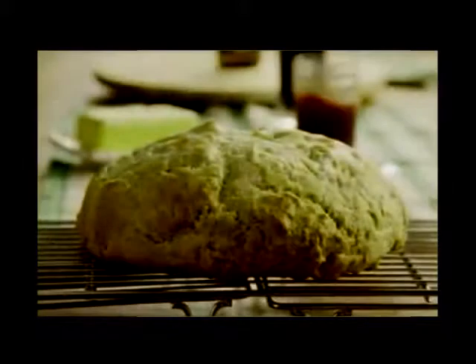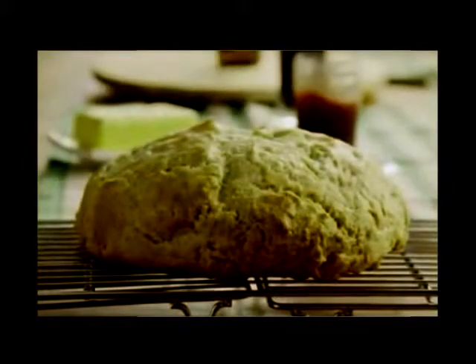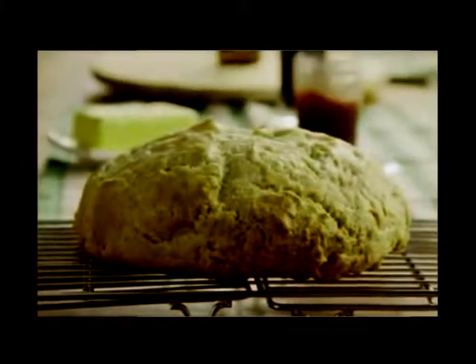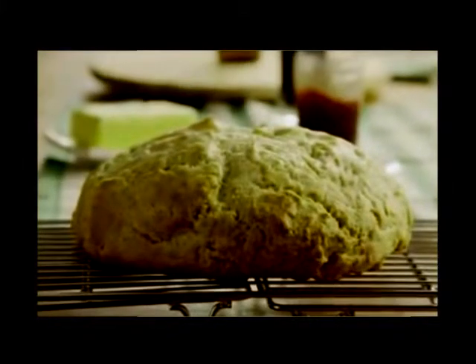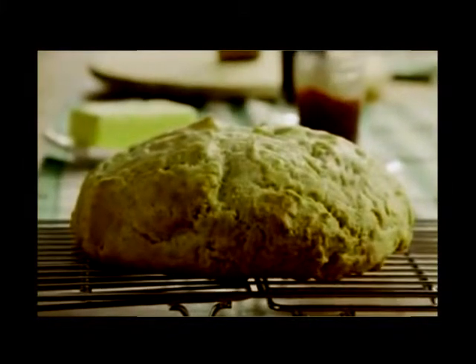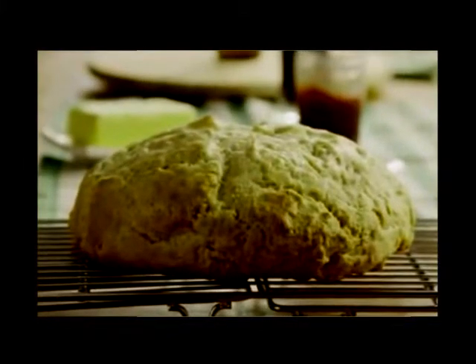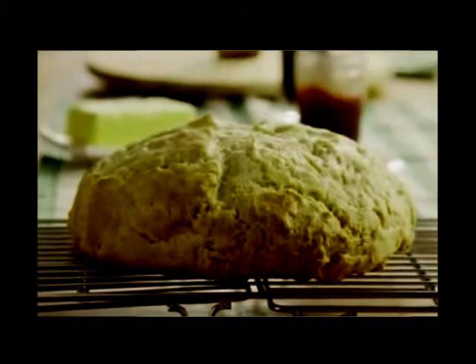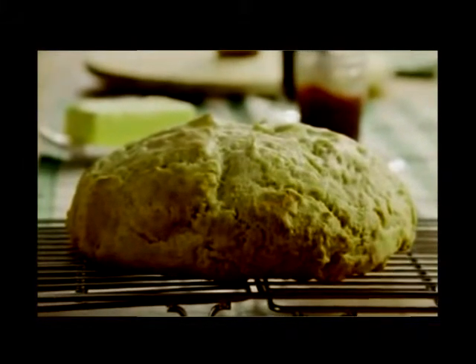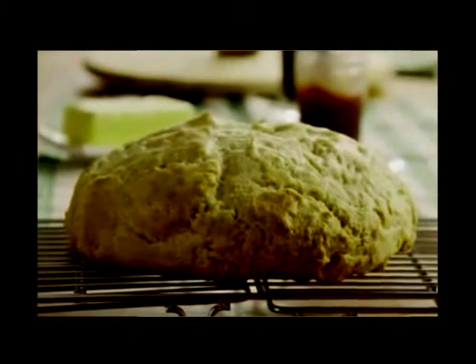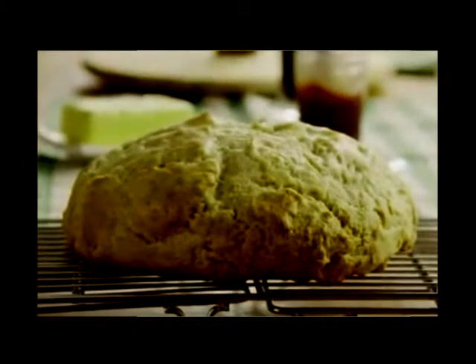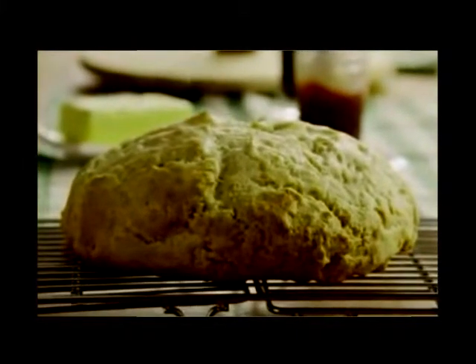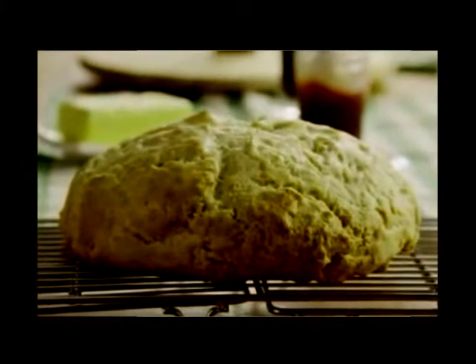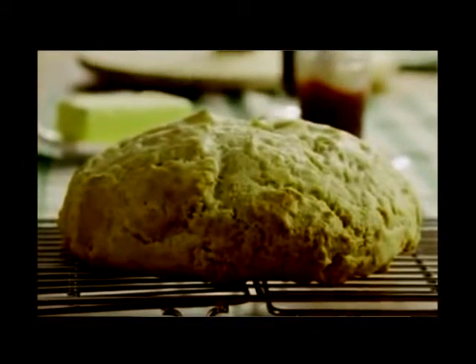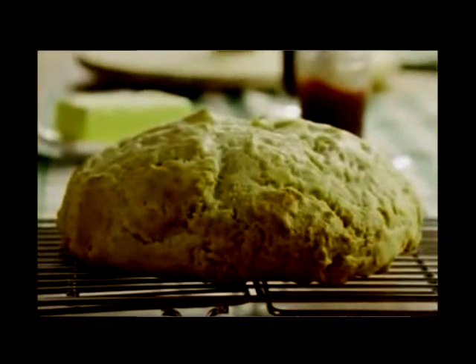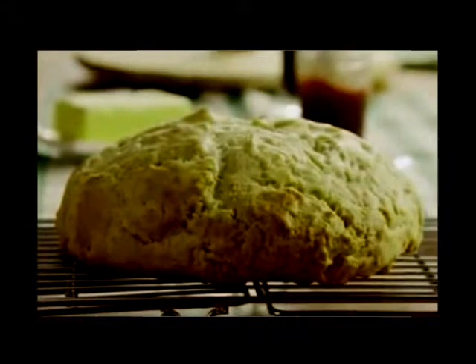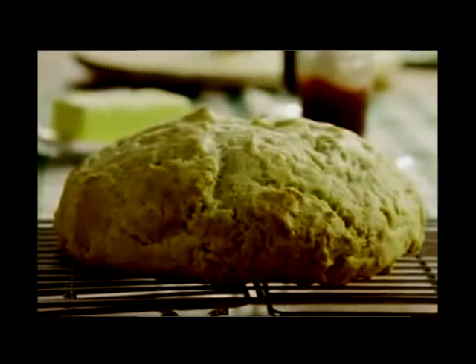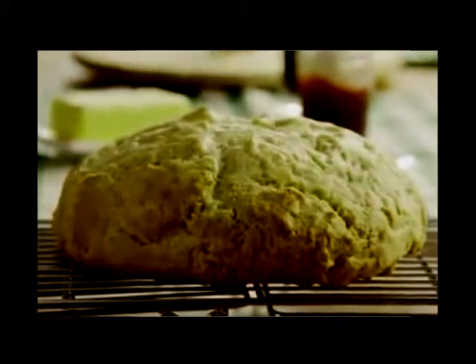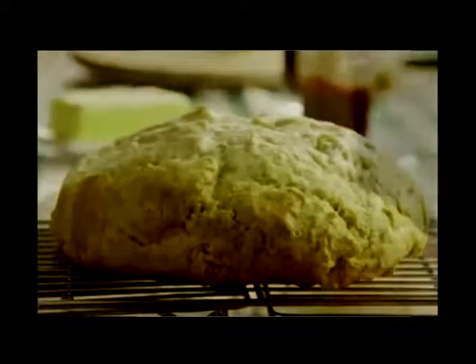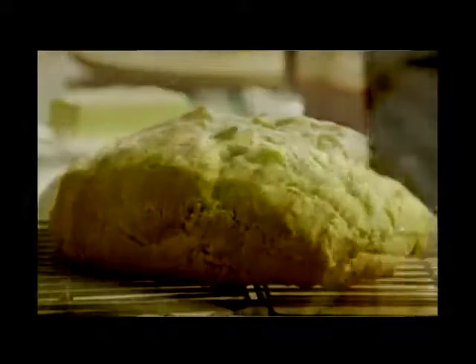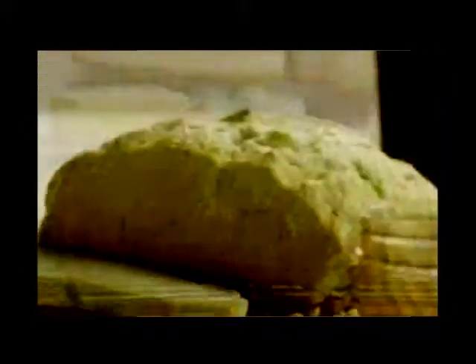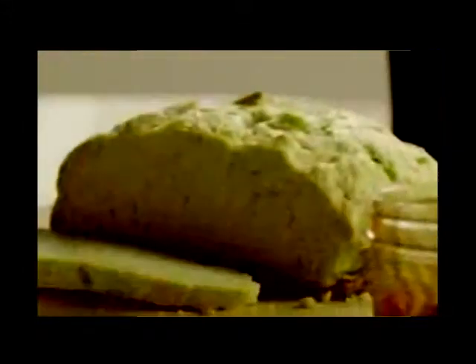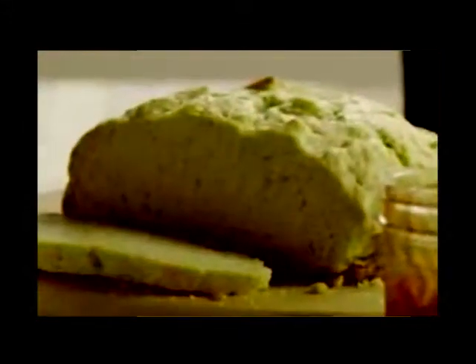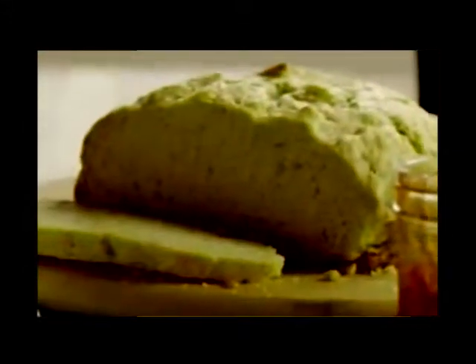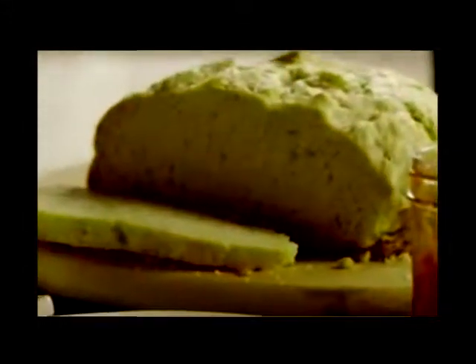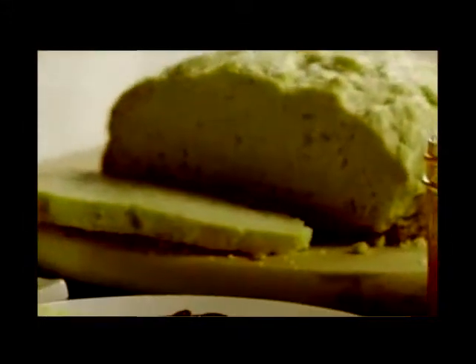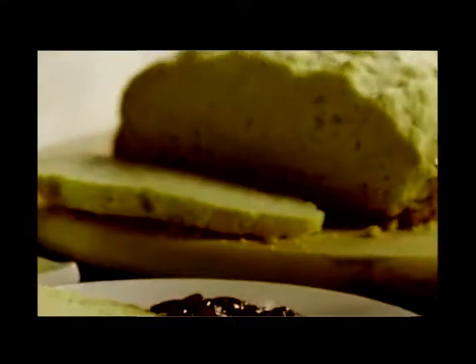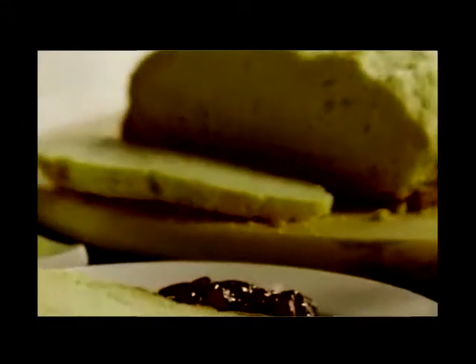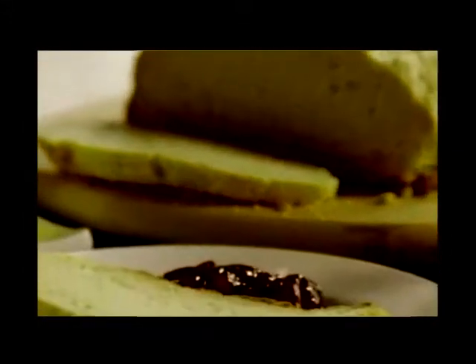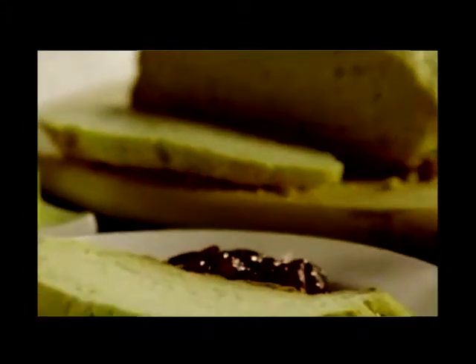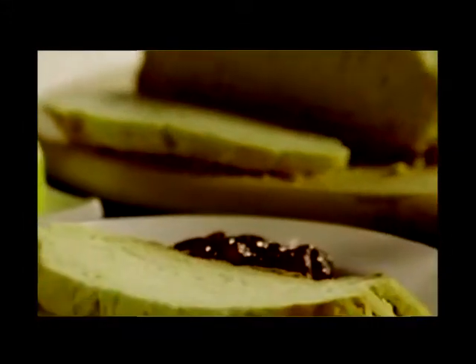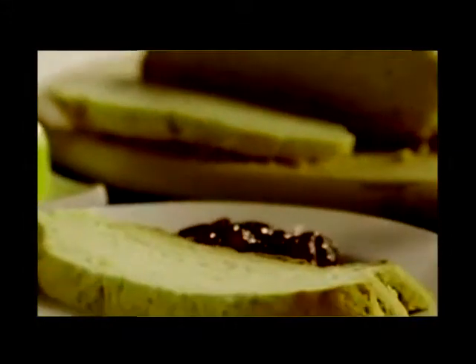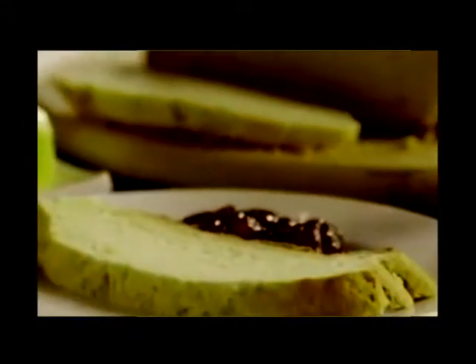Once it's baked, cool the loaf on a rack. Serve it warm with butter and your favorite jam.